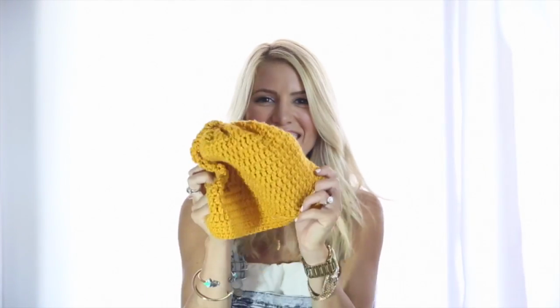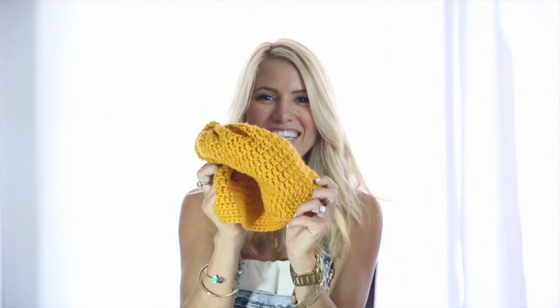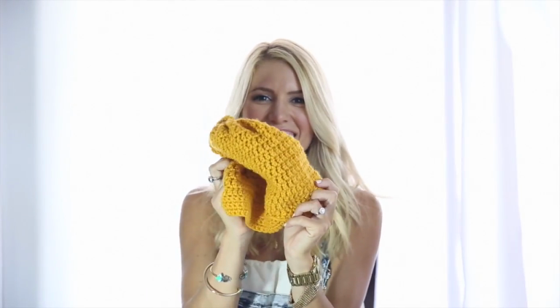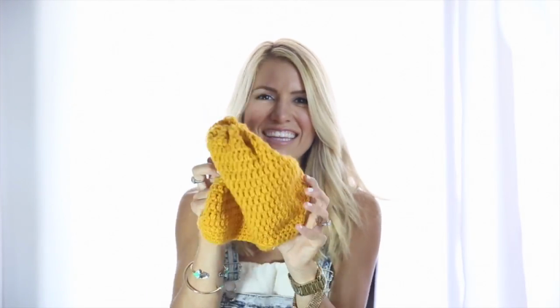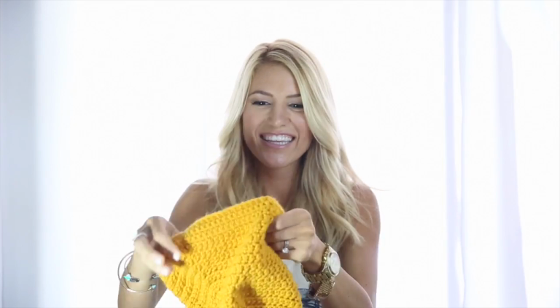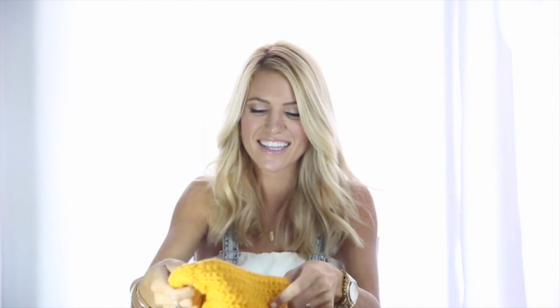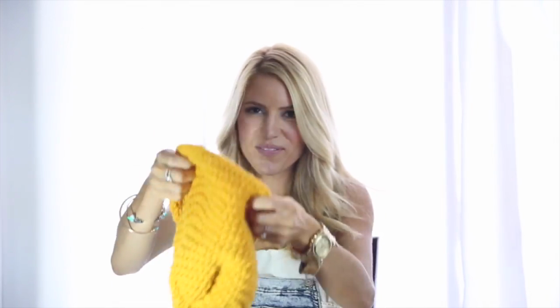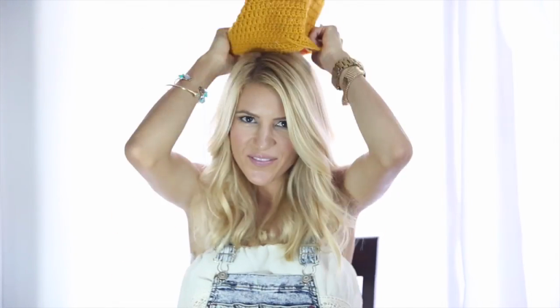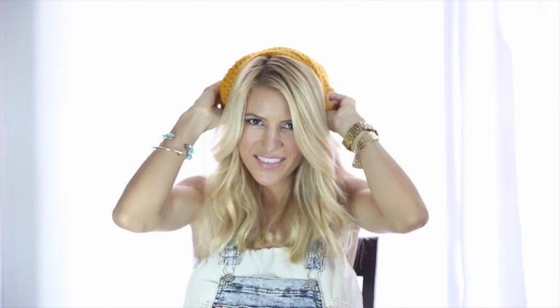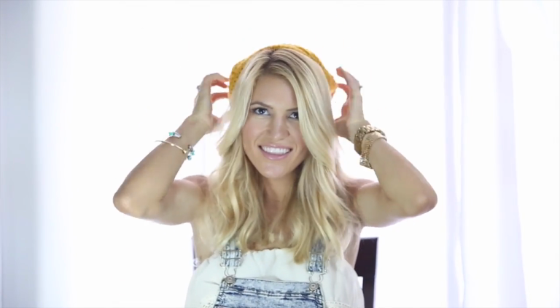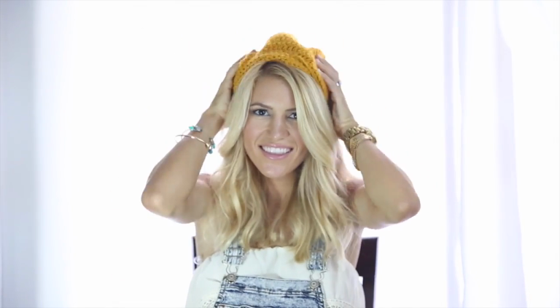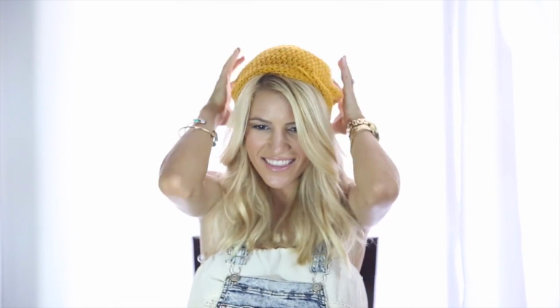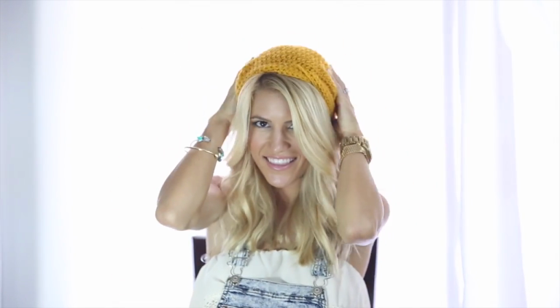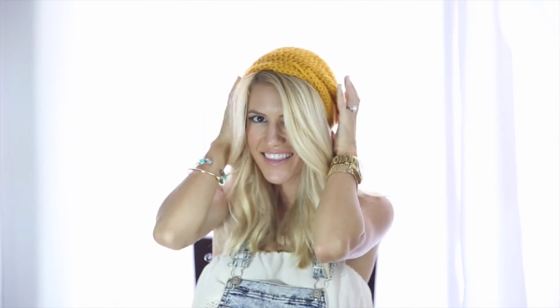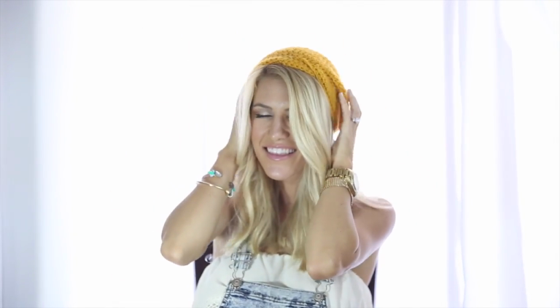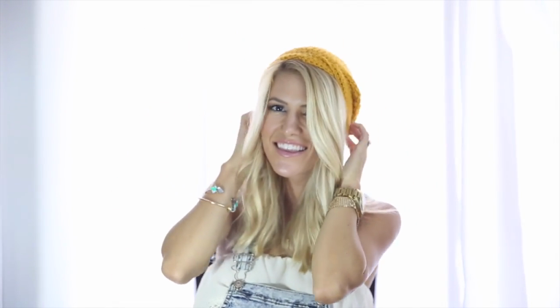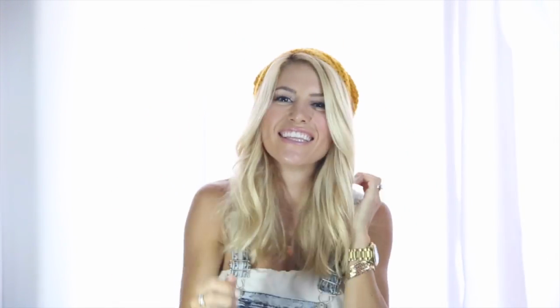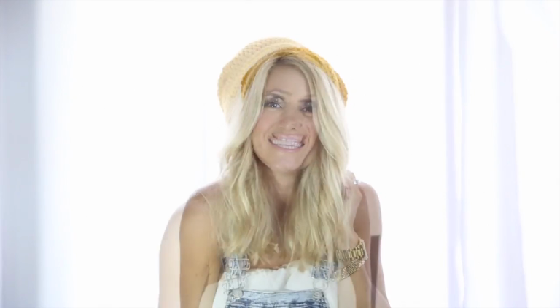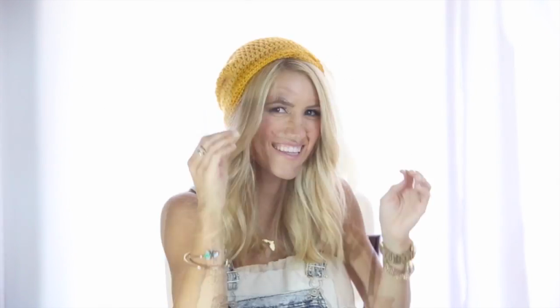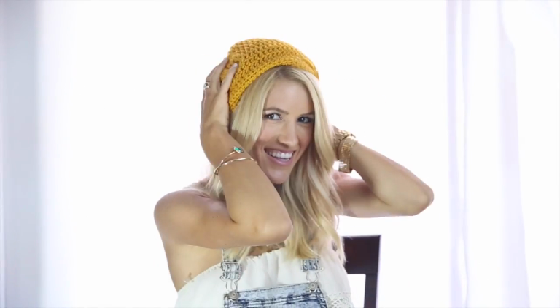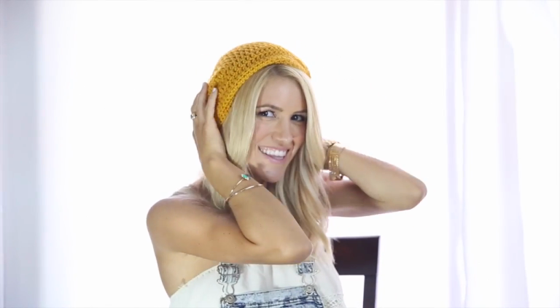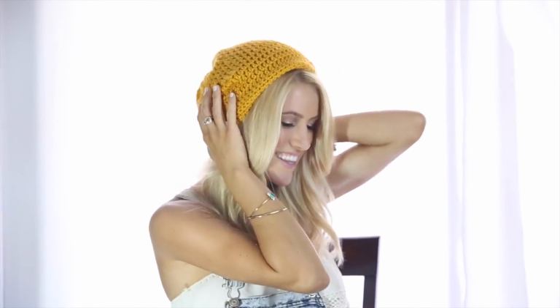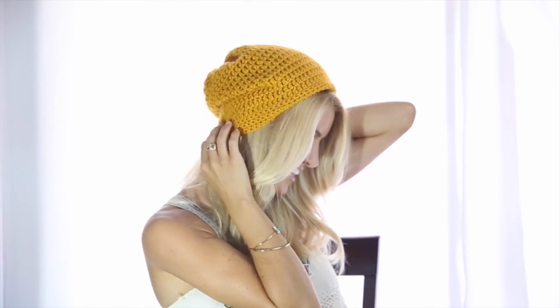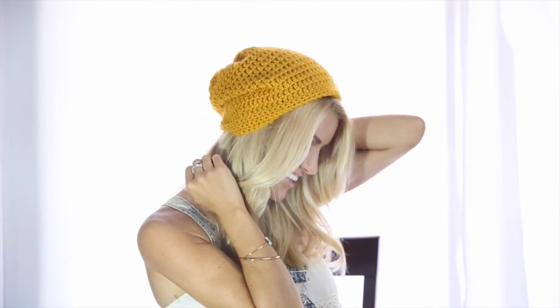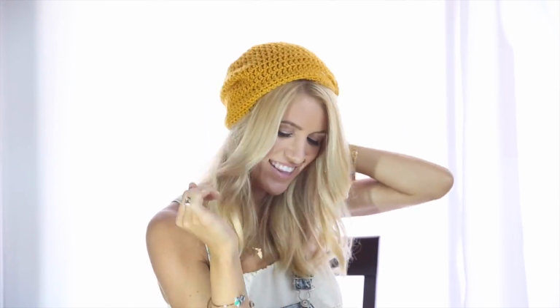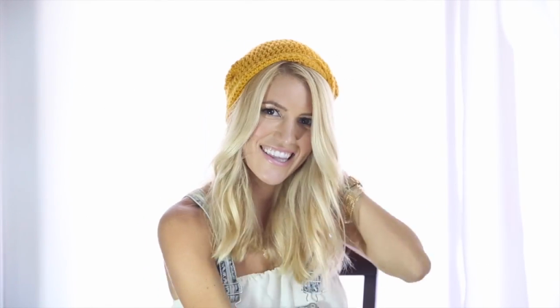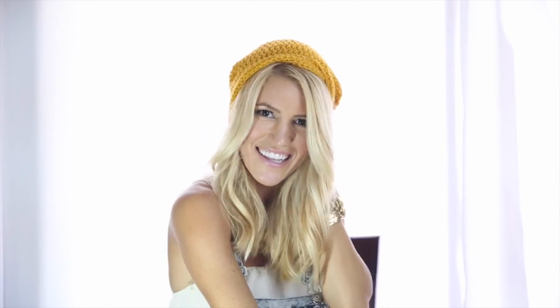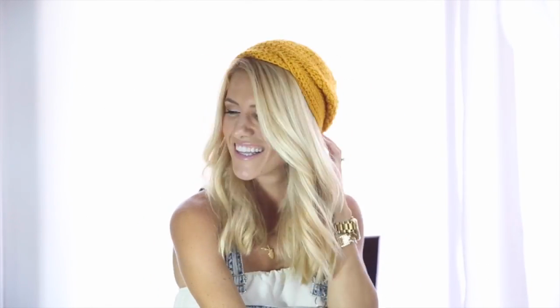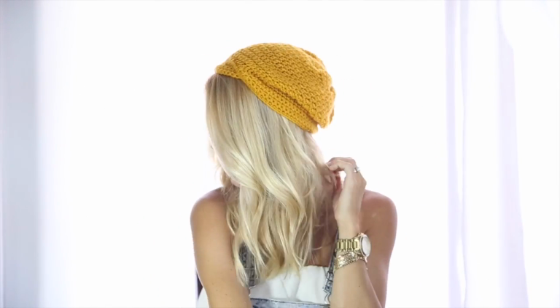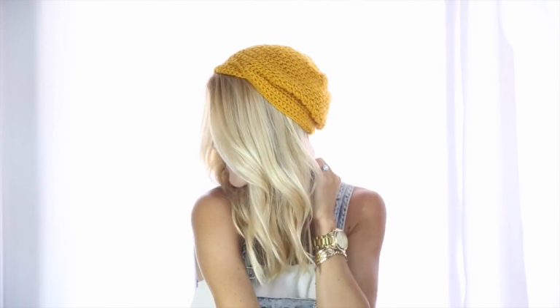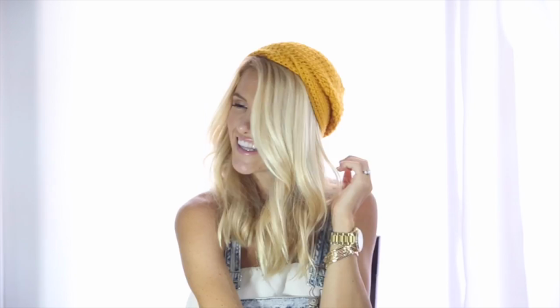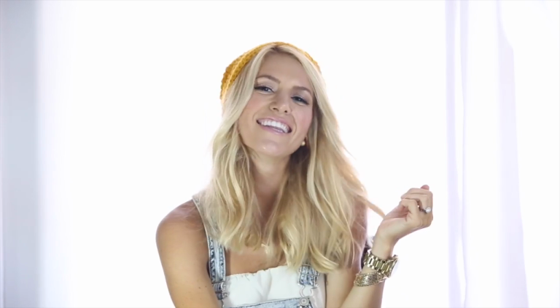Now for the fun part. Pick your favorite beanie and put it on the back part of your crown so you have a little bit of your hairline sticking out the front. Style it just how you like it and you're ready to go. Hope you guys enjoyed.